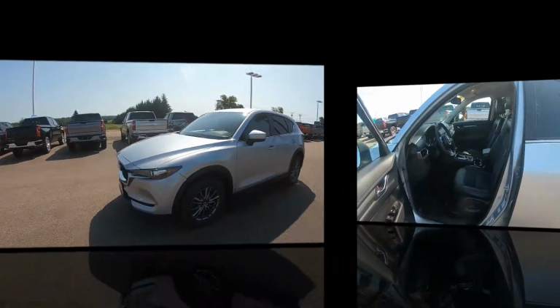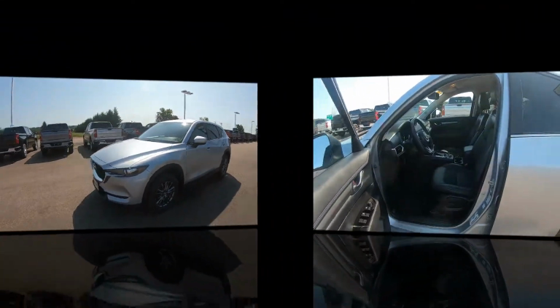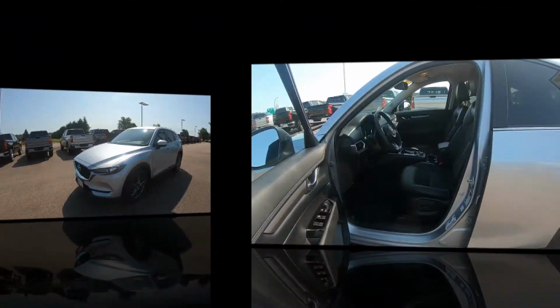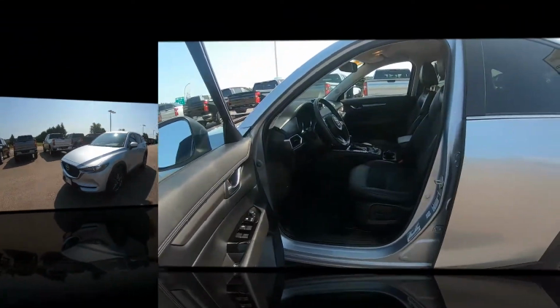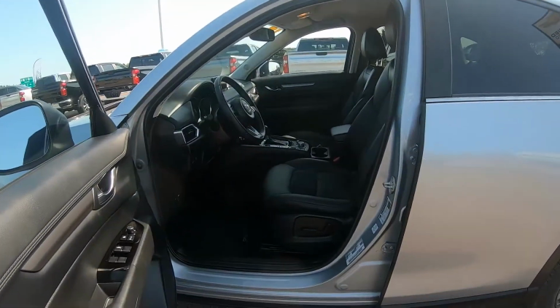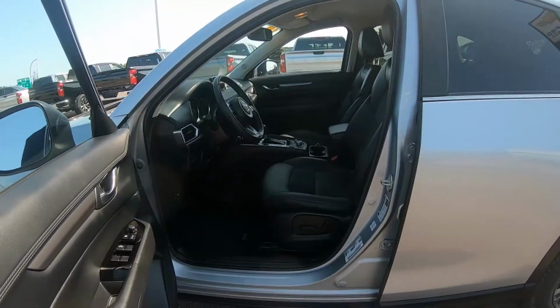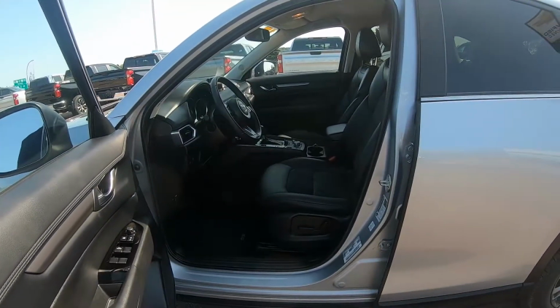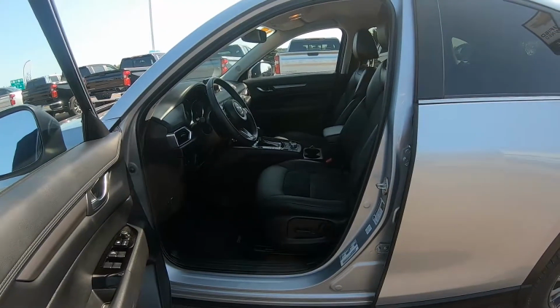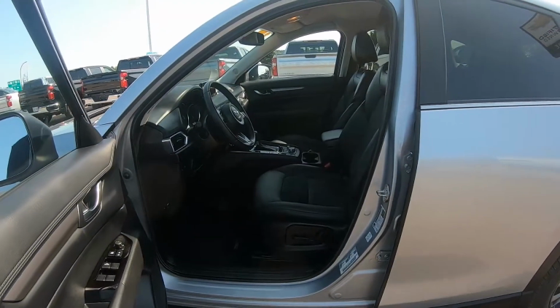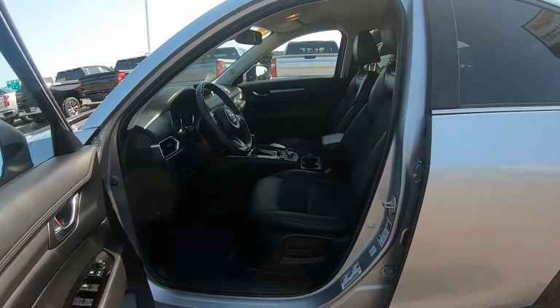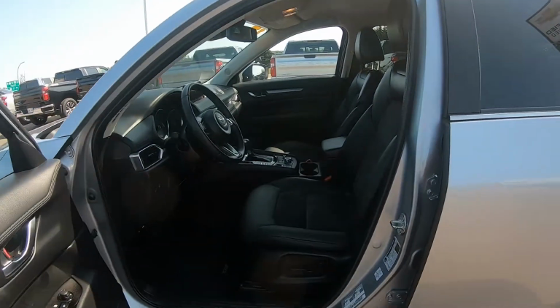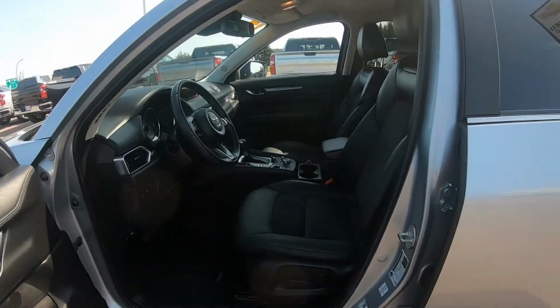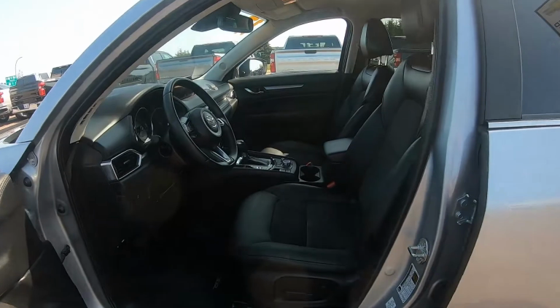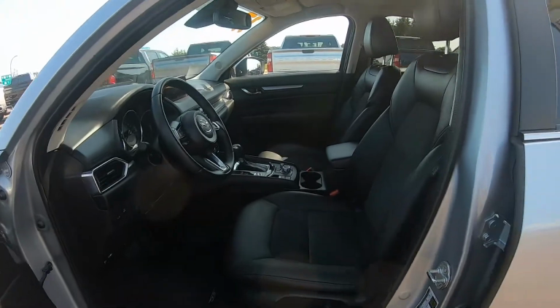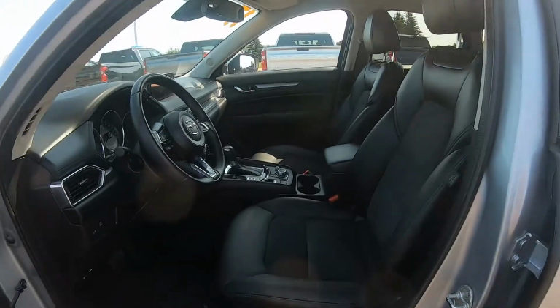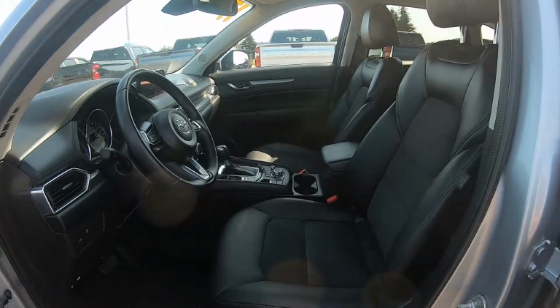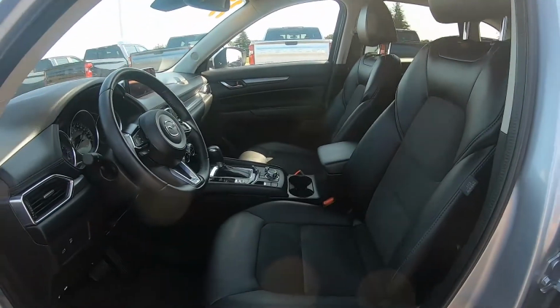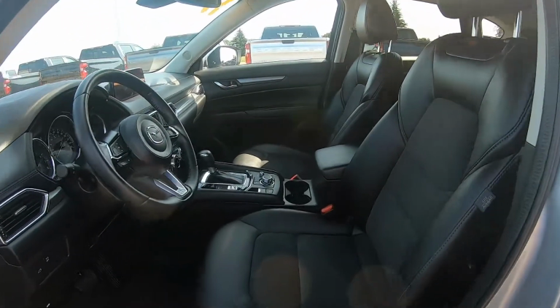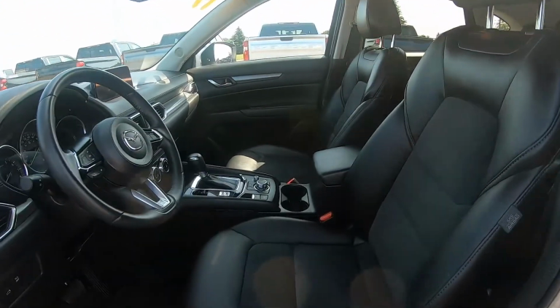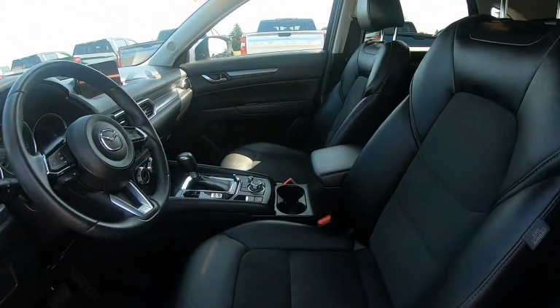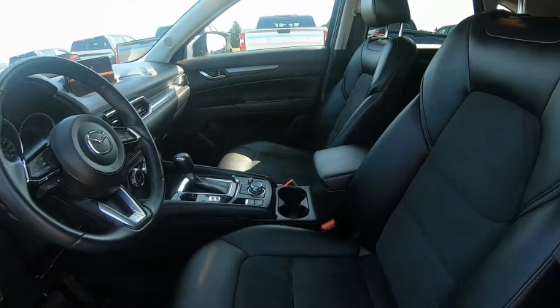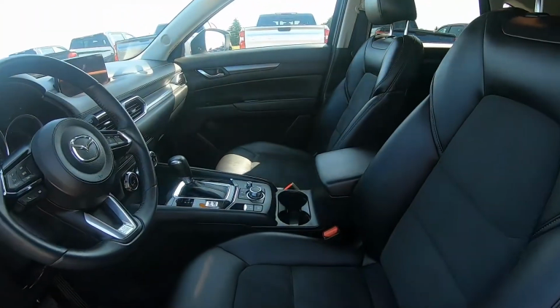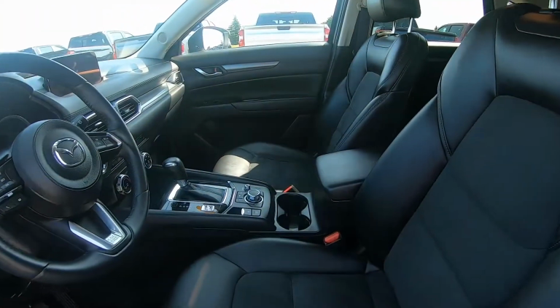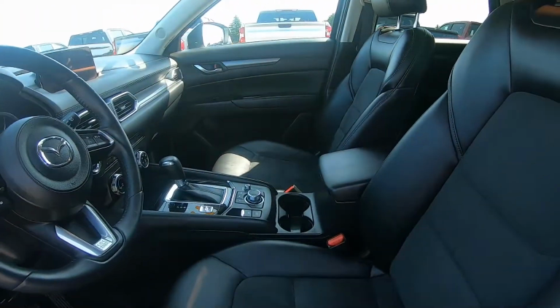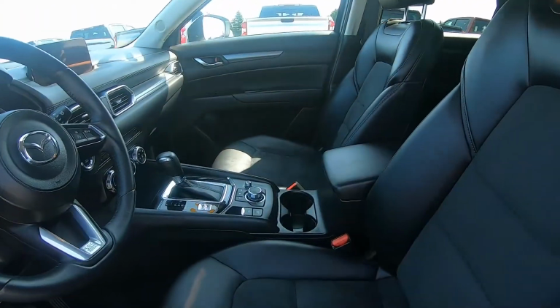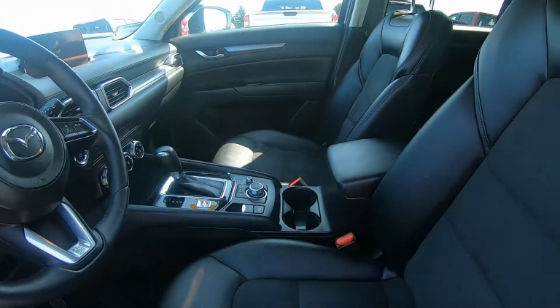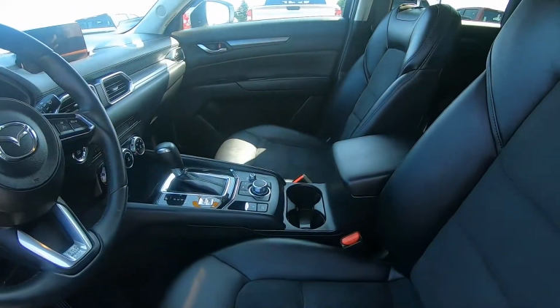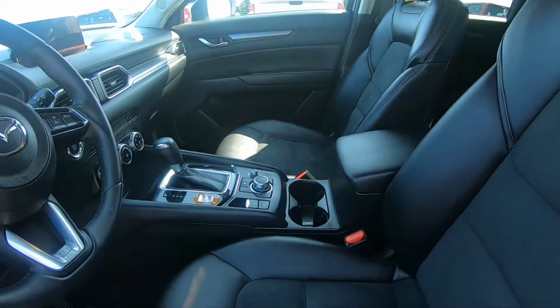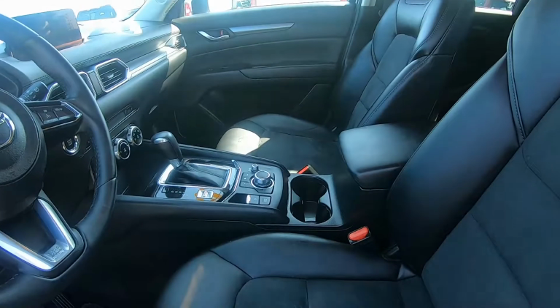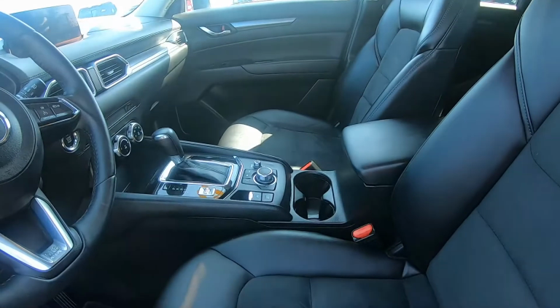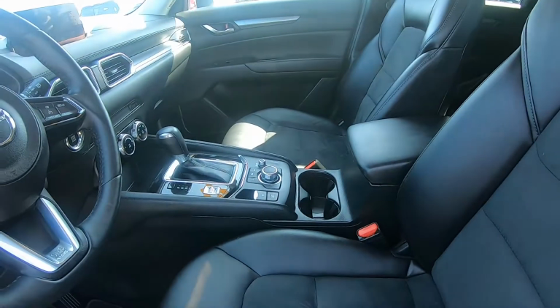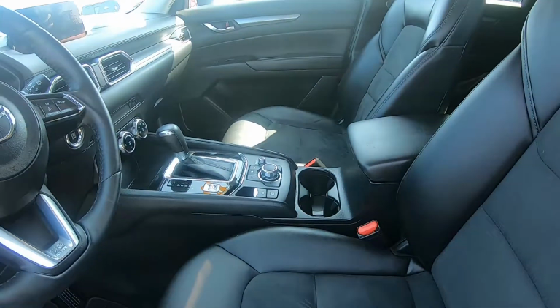It has a heated leather-wrapped steering wheel with mounted audio controls, heated front seats with six-way power driver seat adjustments, and lumbar support.